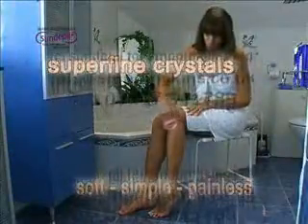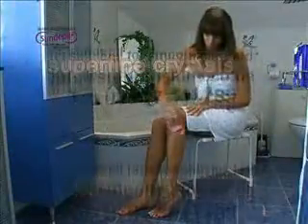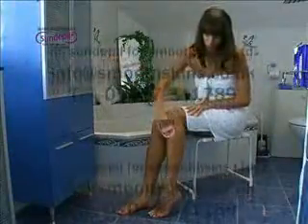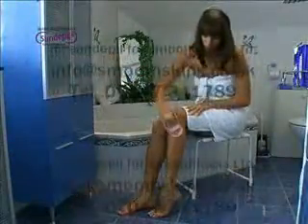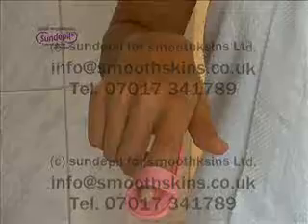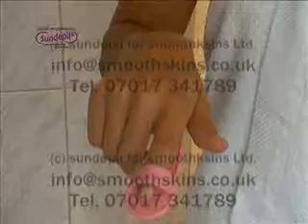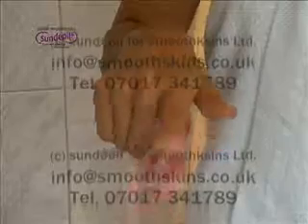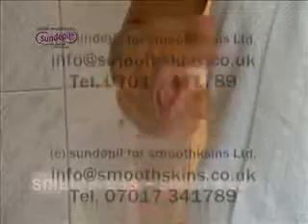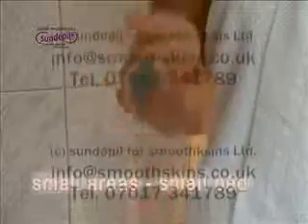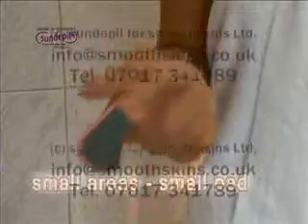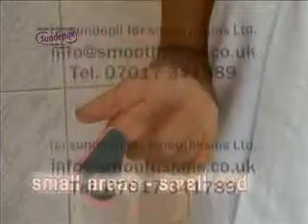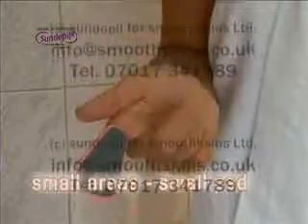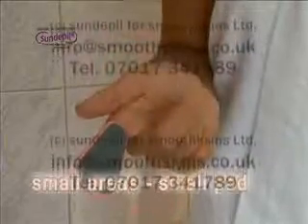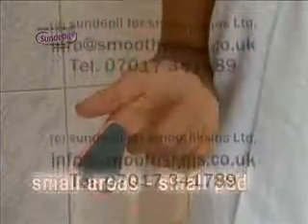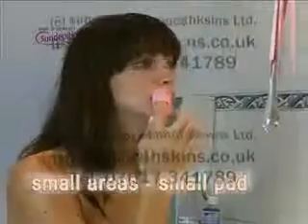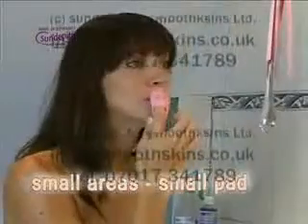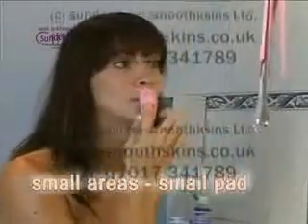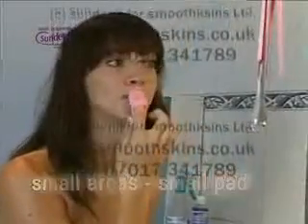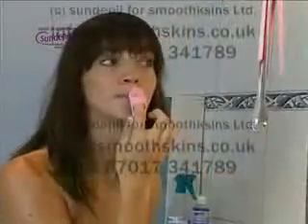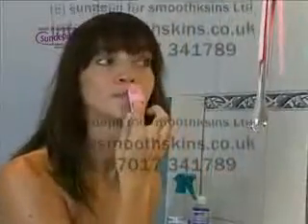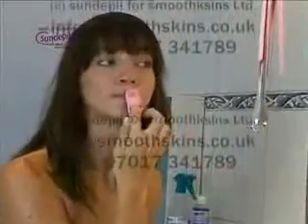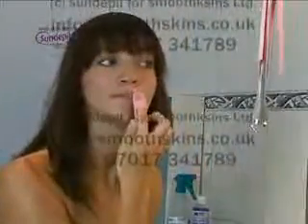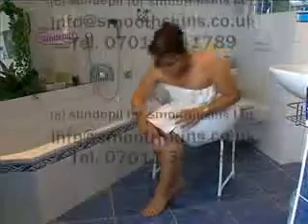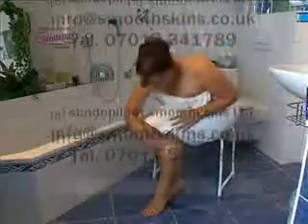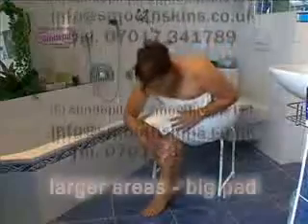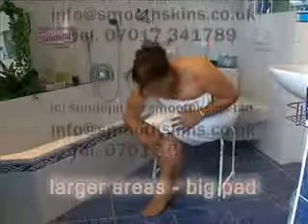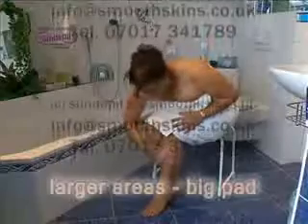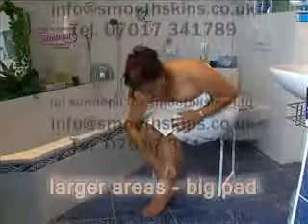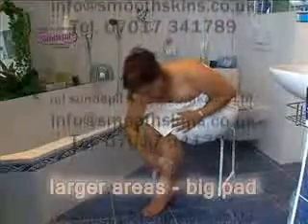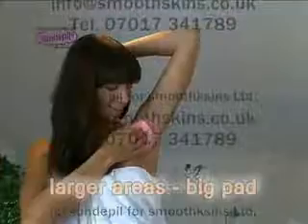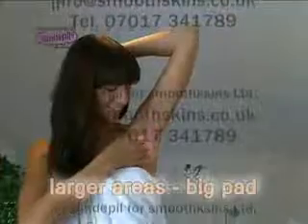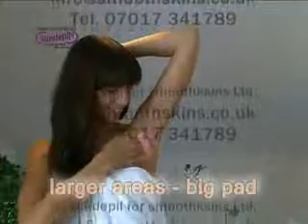Each Sundepeal set contains a small pad for smaller areas like facial hair, and a big pad for large areas like legs and arms.